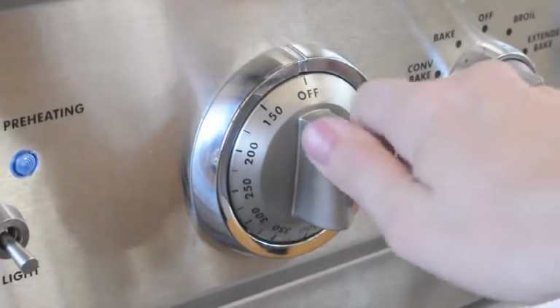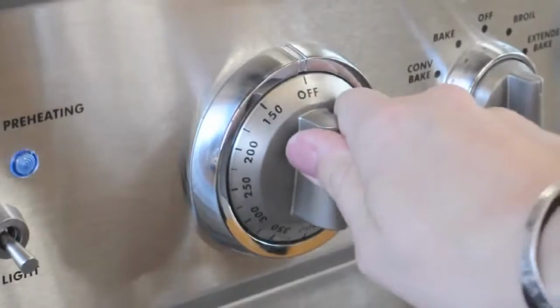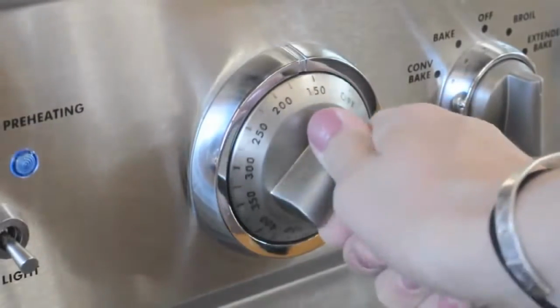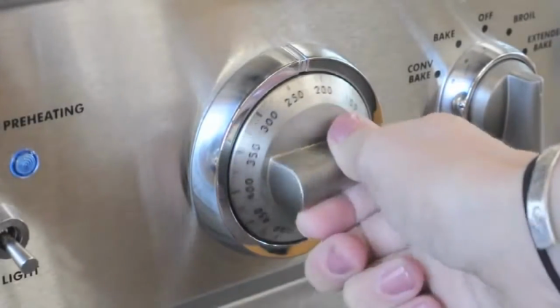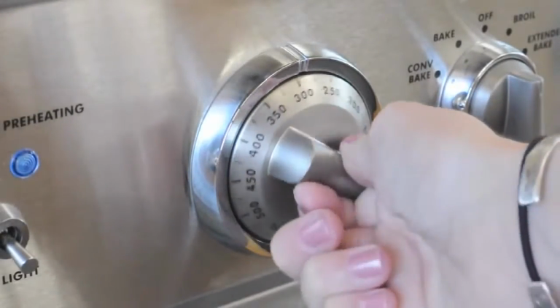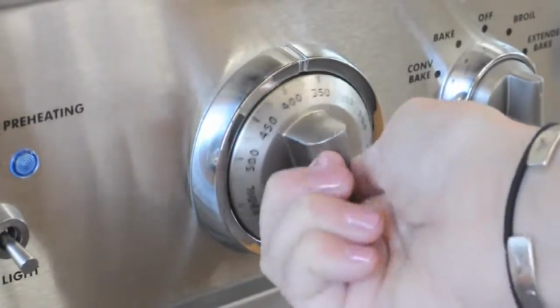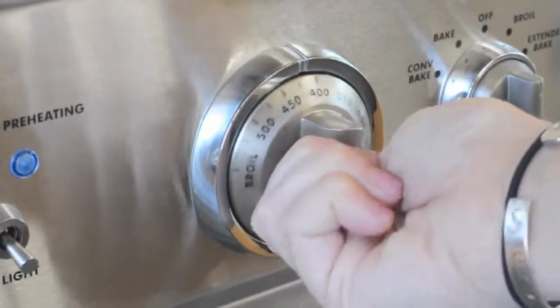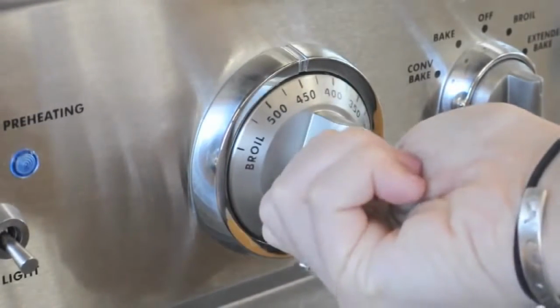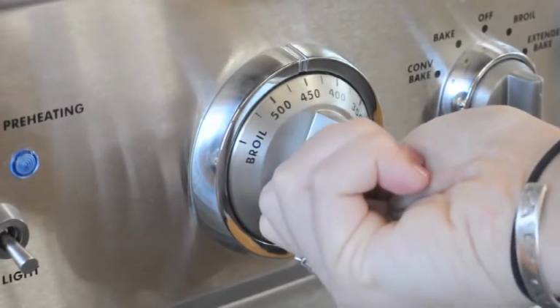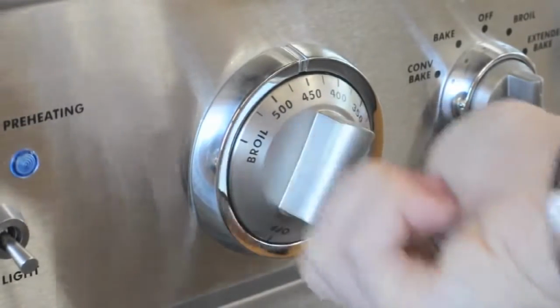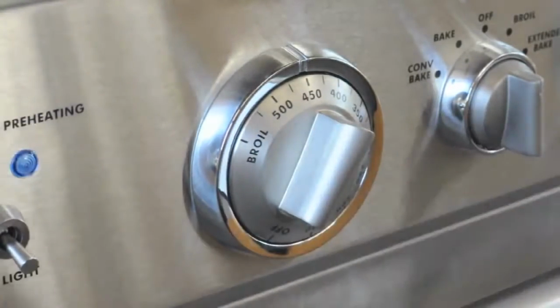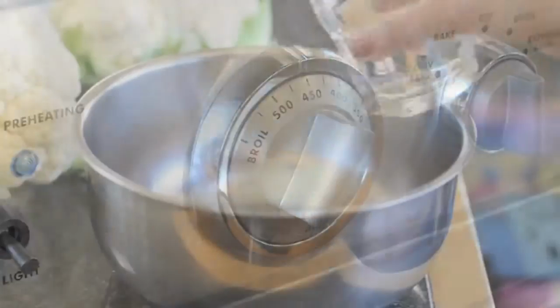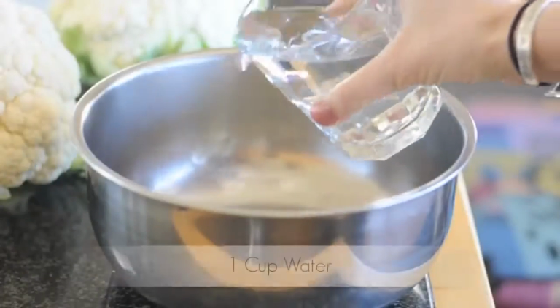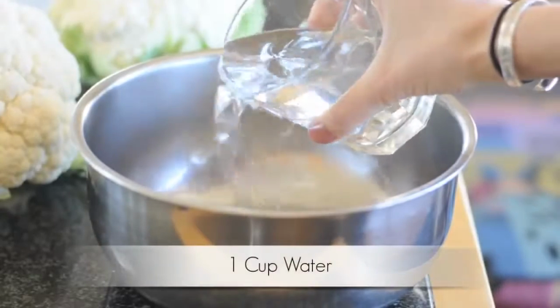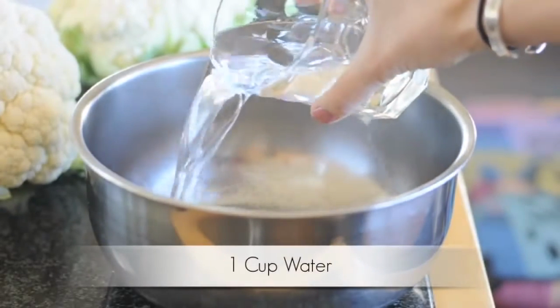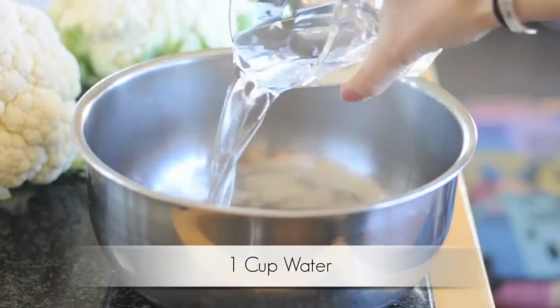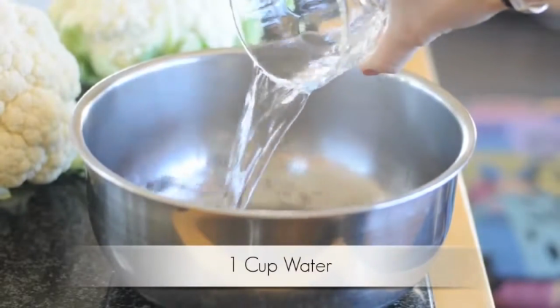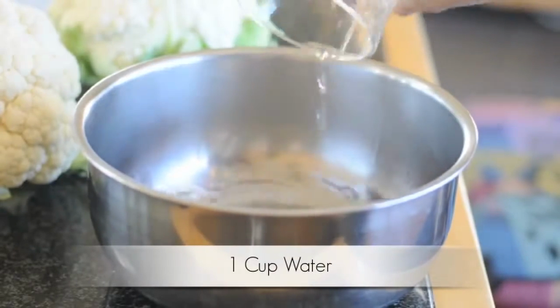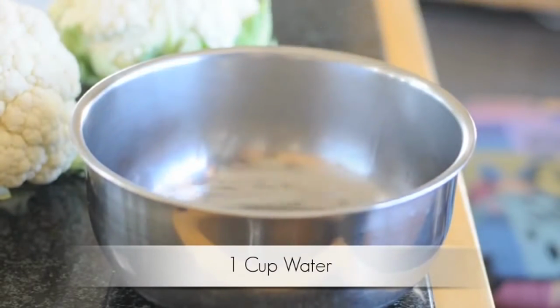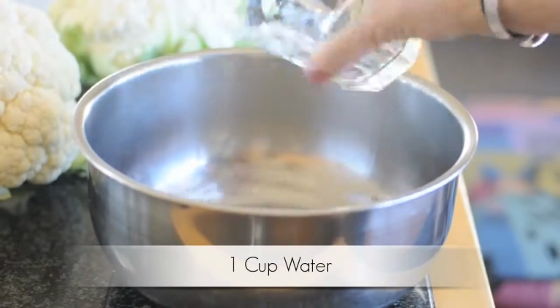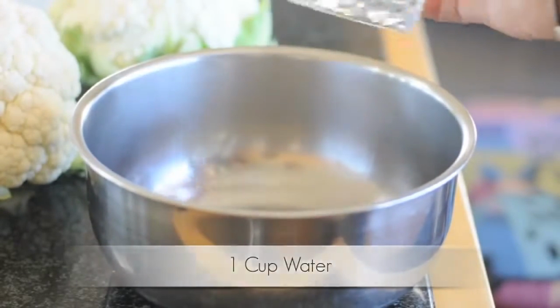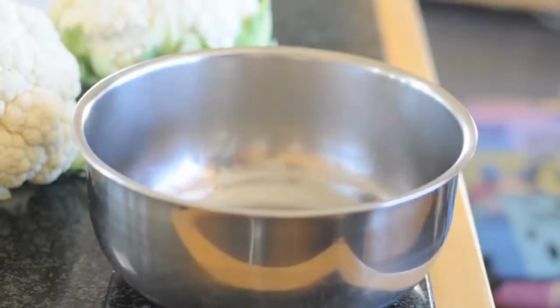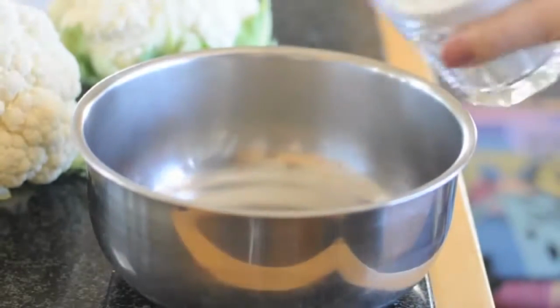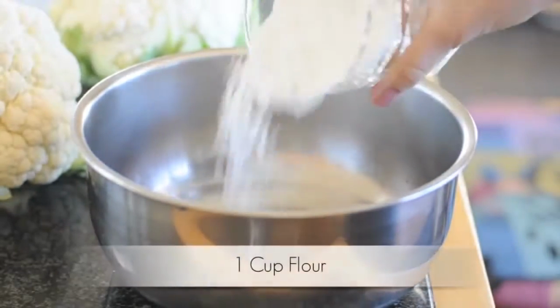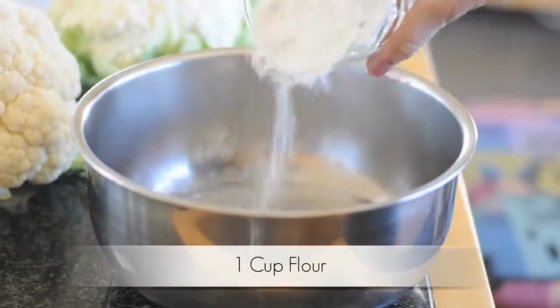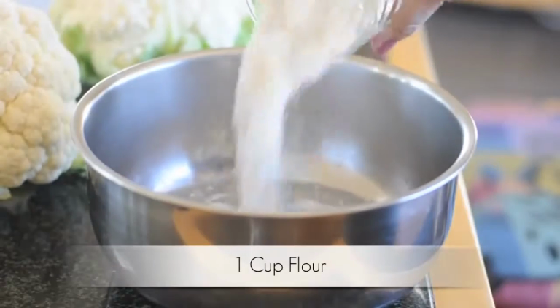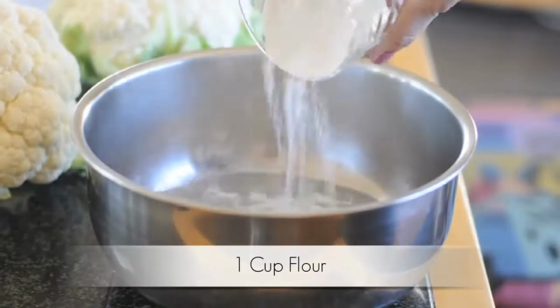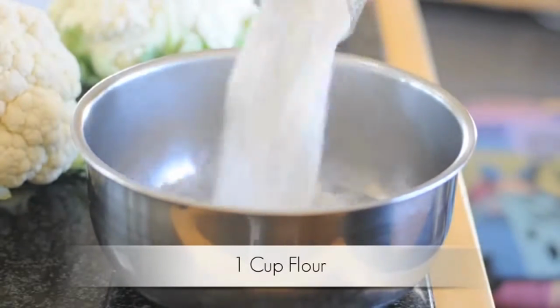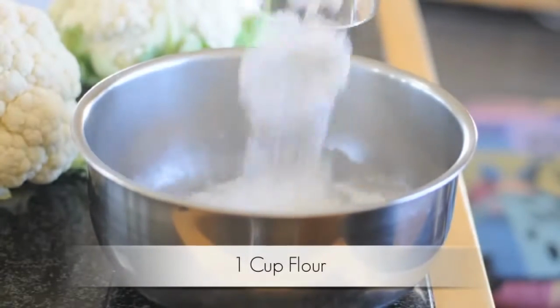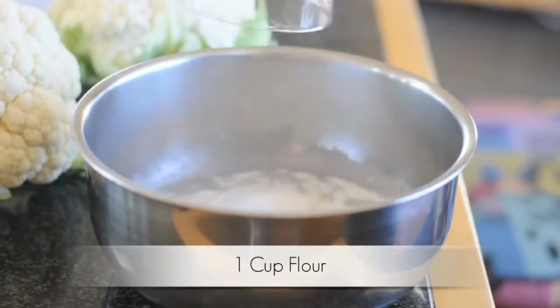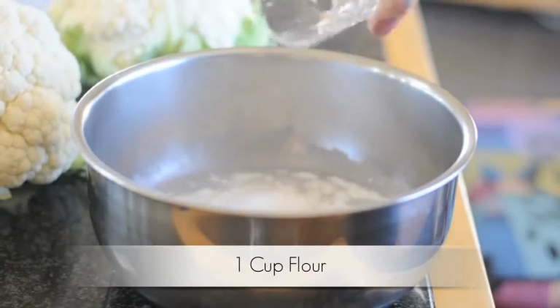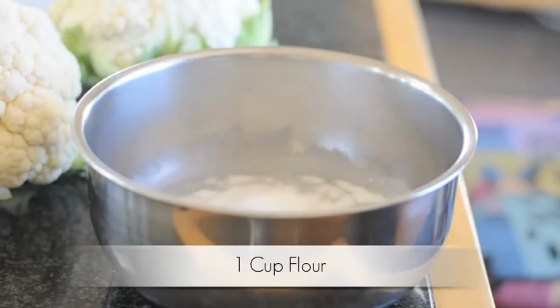First you're going to preheat your oven to 450 degrees. Then you're going to start pouring your ingredients in a bowl, first with the water, then you're going to add your white rice flour. You can also use regular flour here.